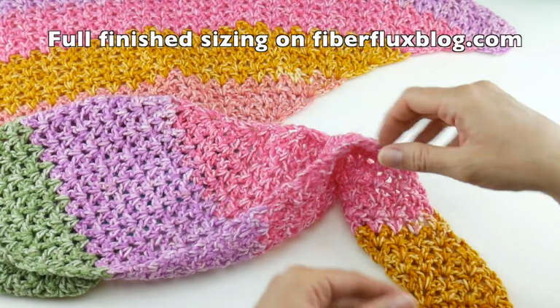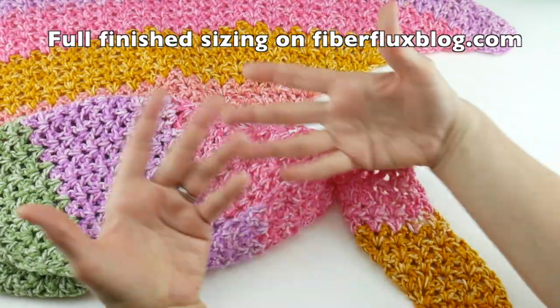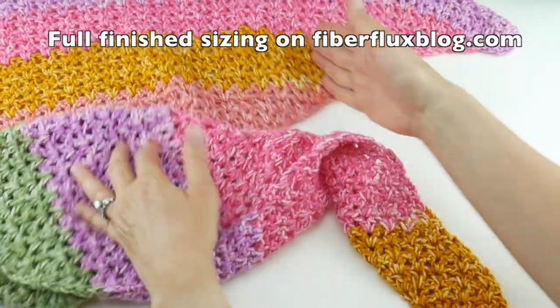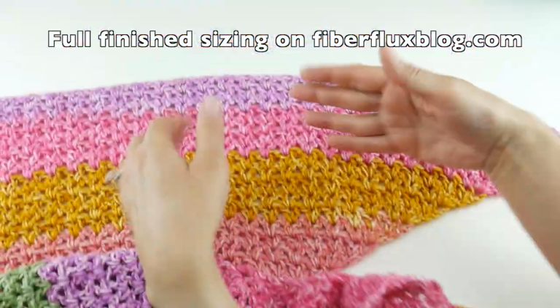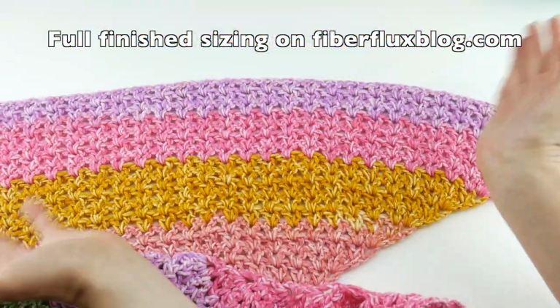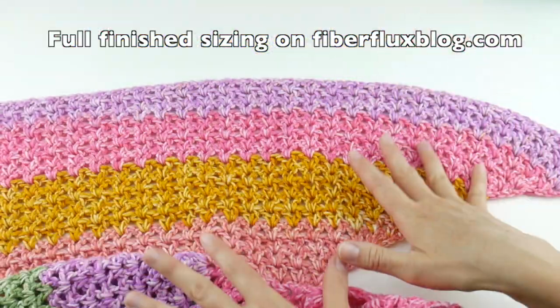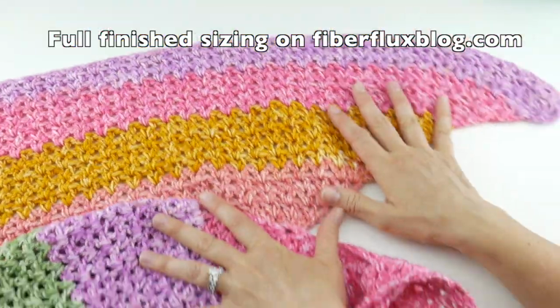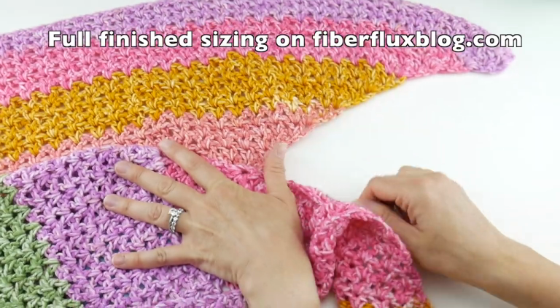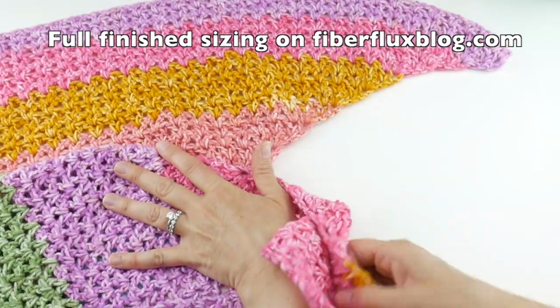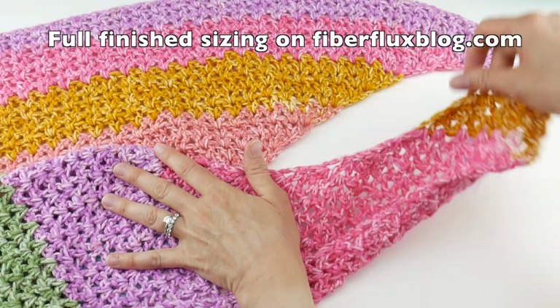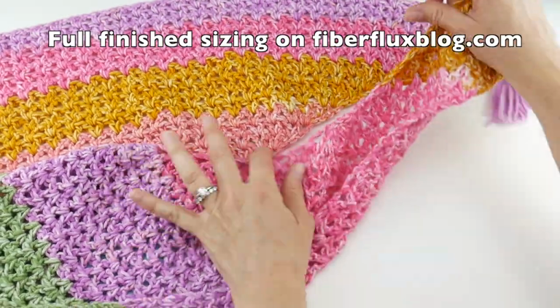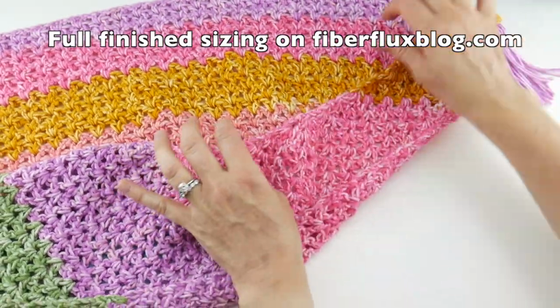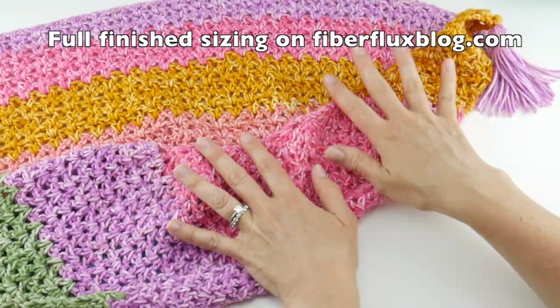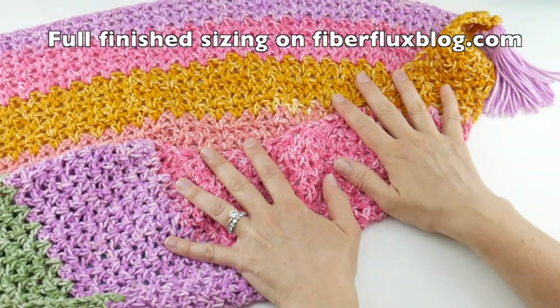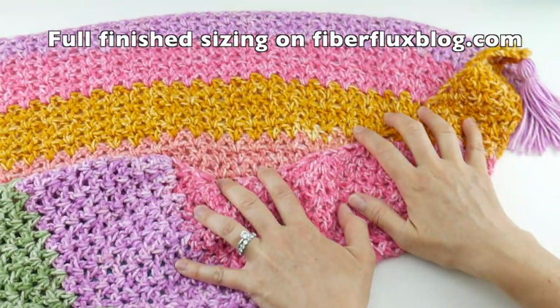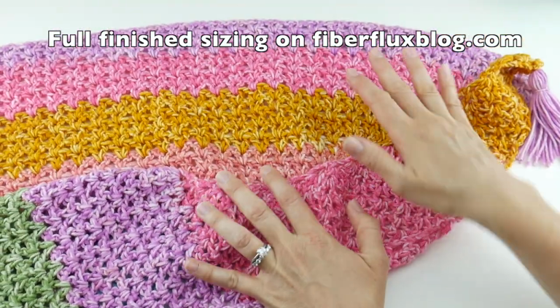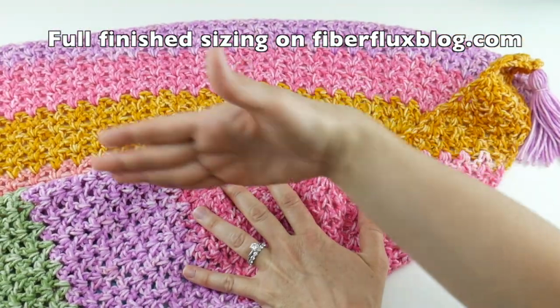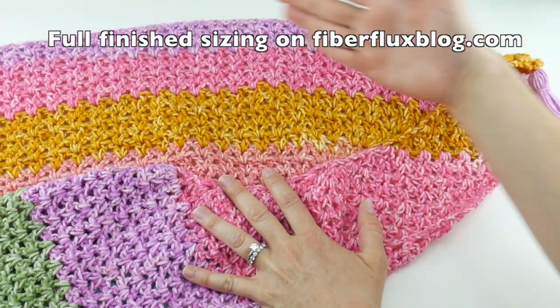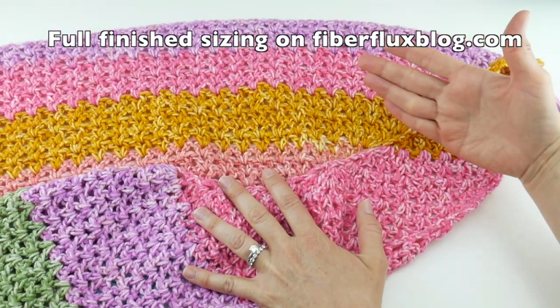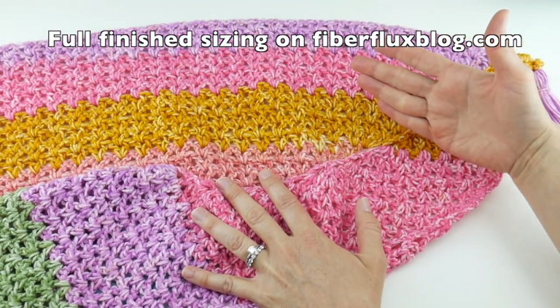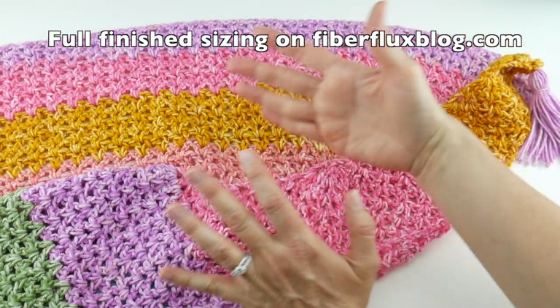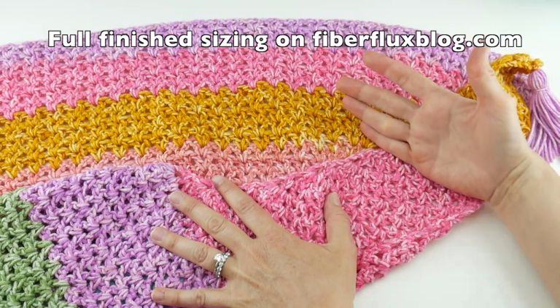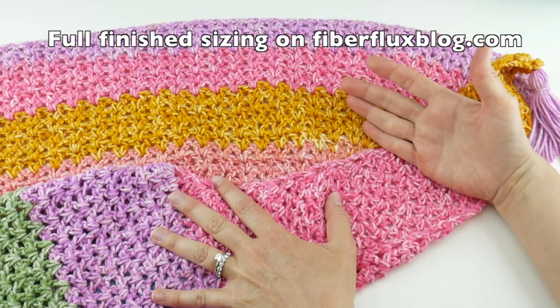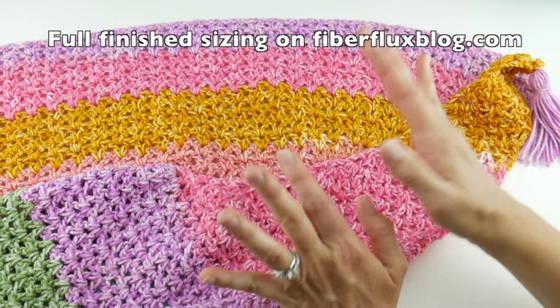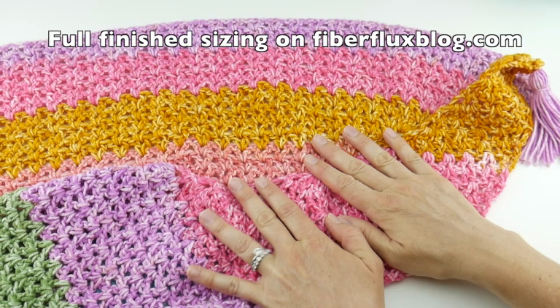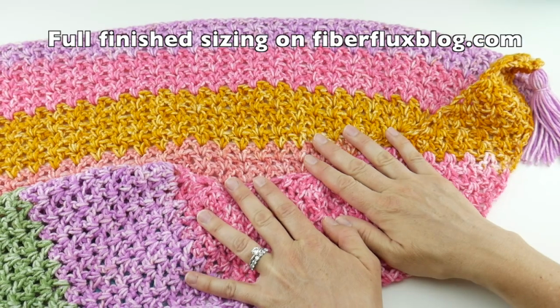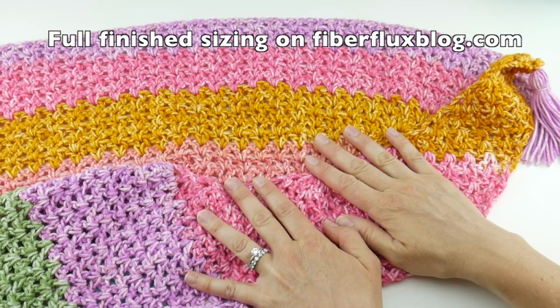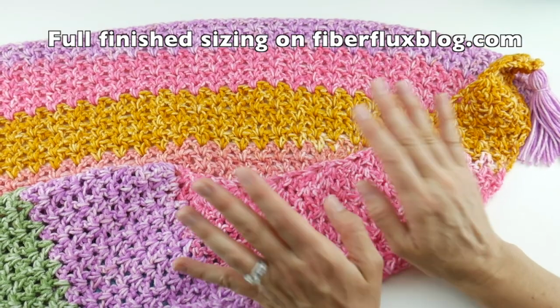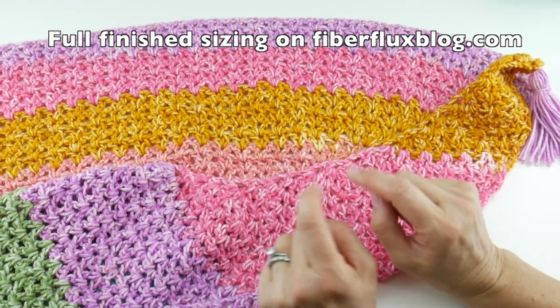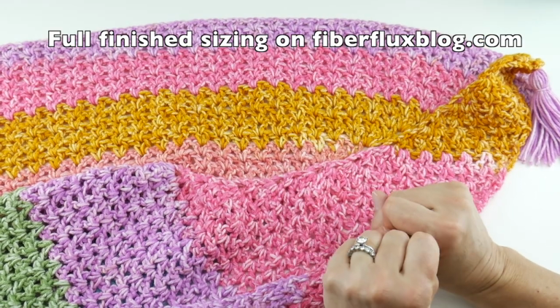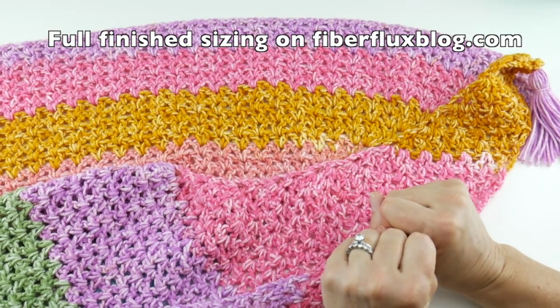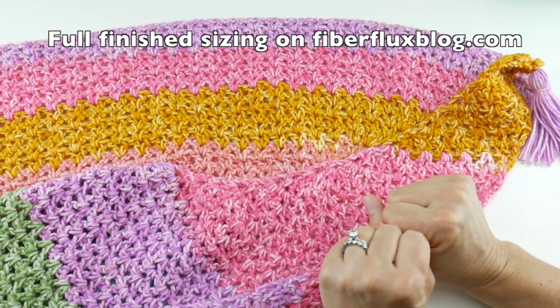We're going to start at the bottom and work our way up to the top. As I mentioned, on the Fiber Flux blog there are different ways to wrap this, and I will share the link below. So let's jump right into the supplies.